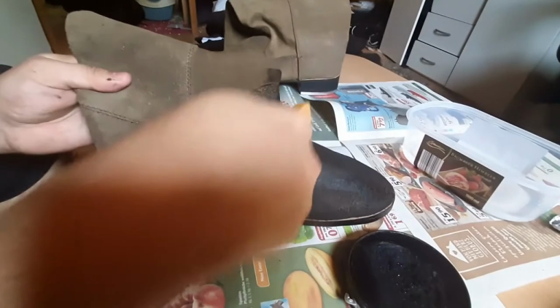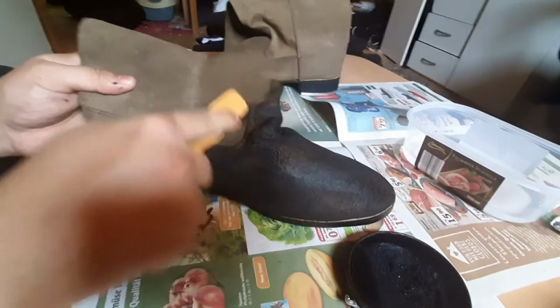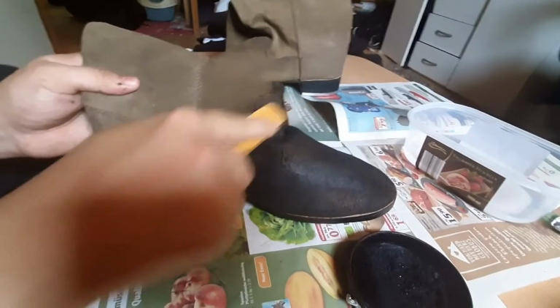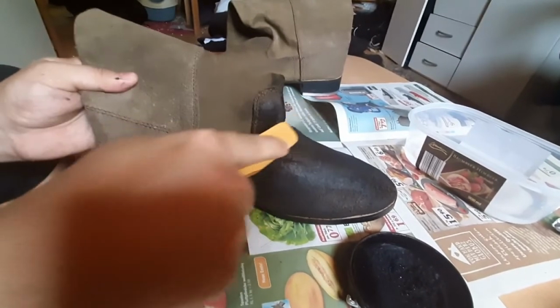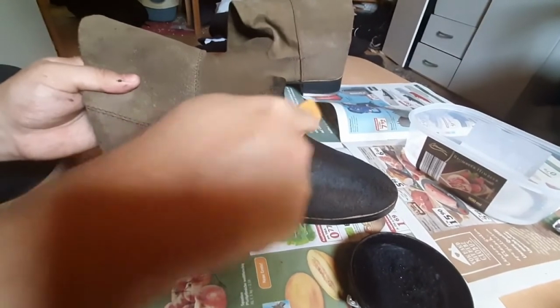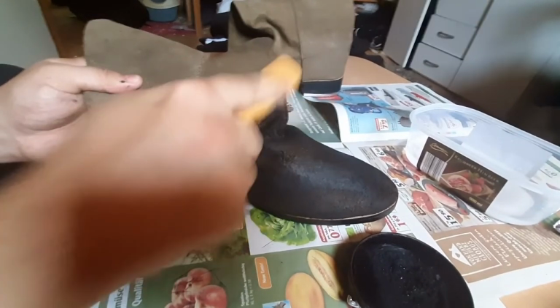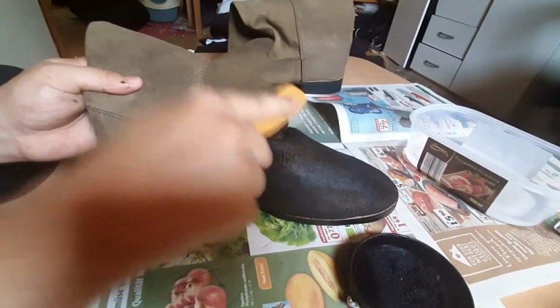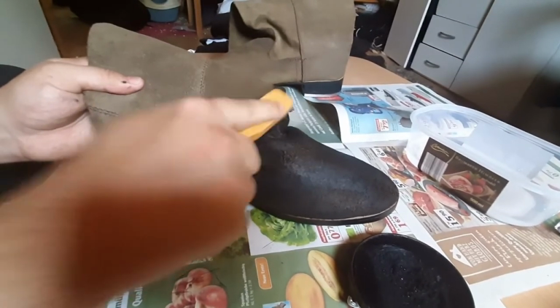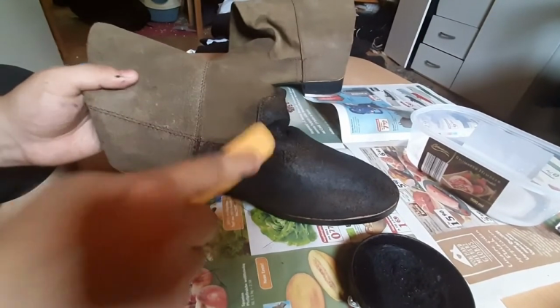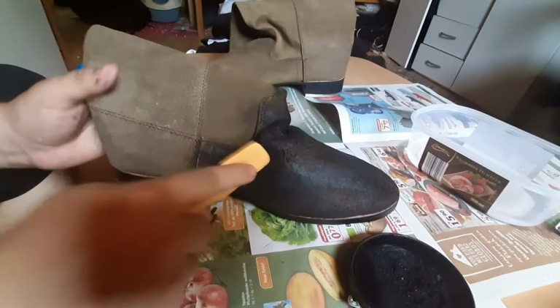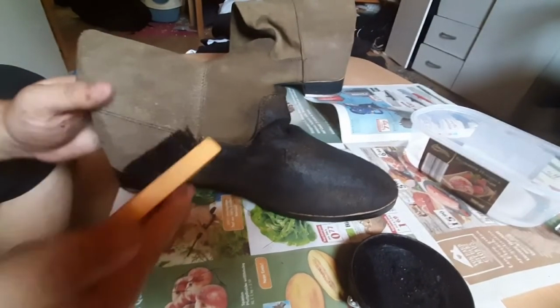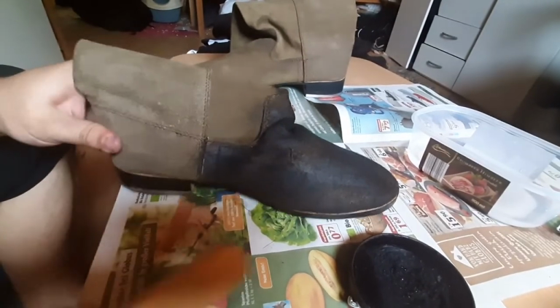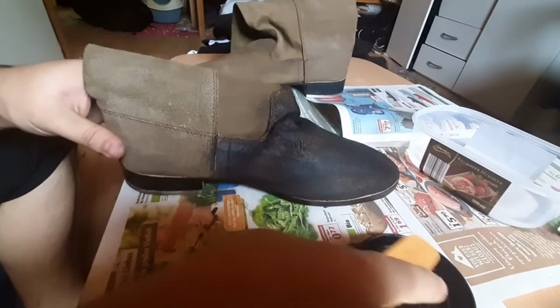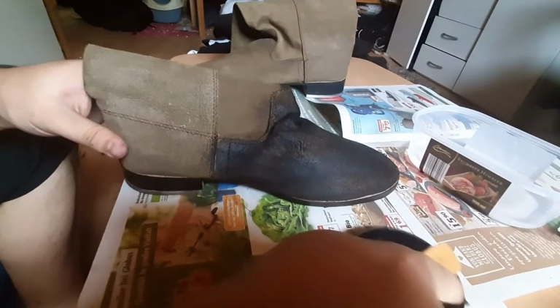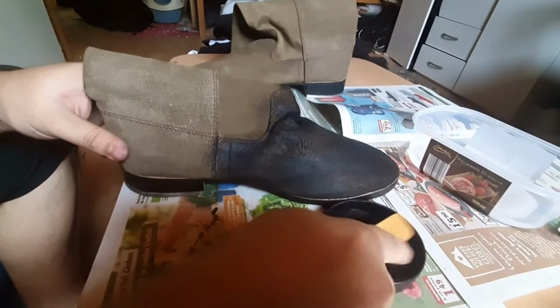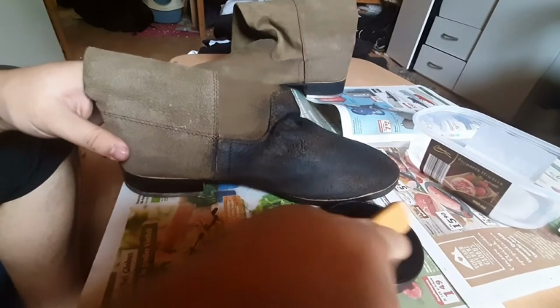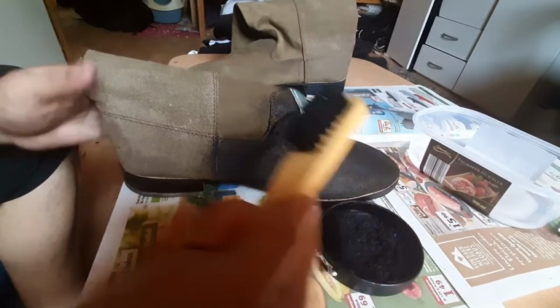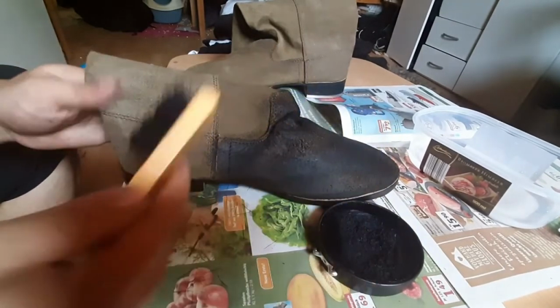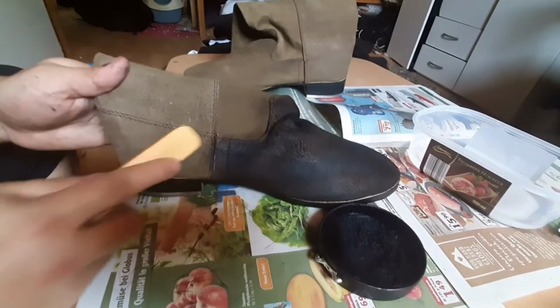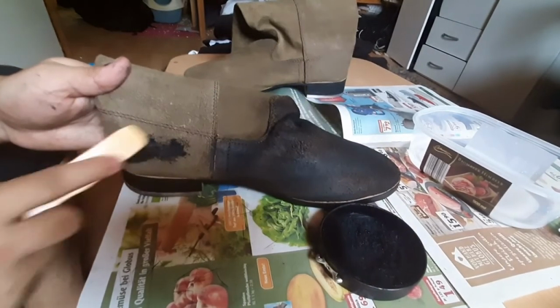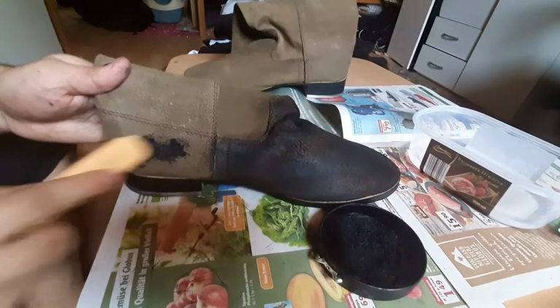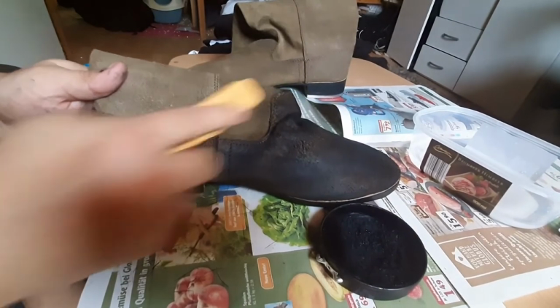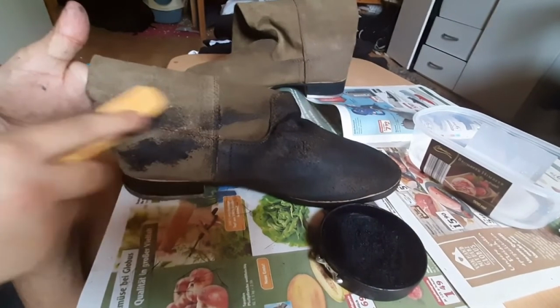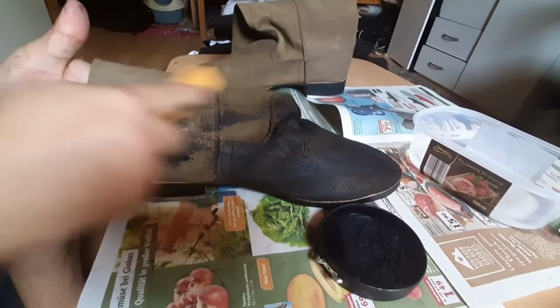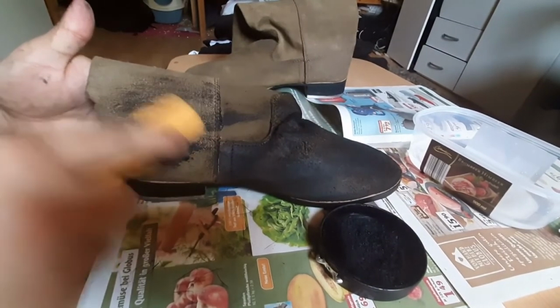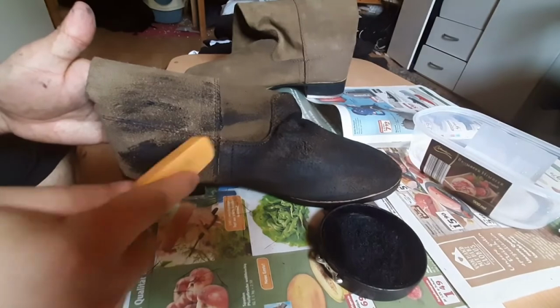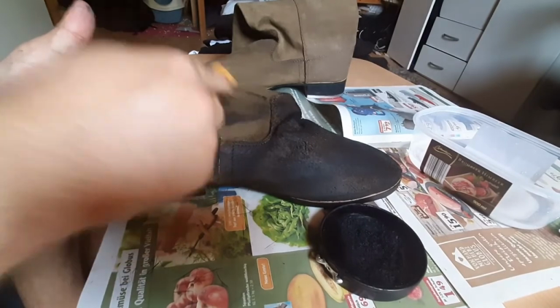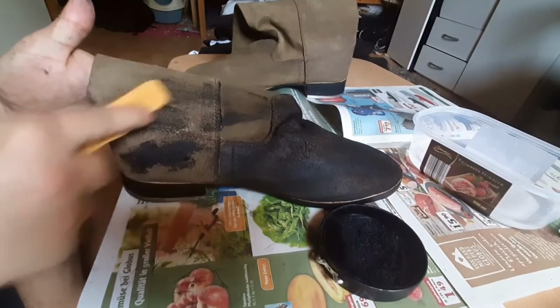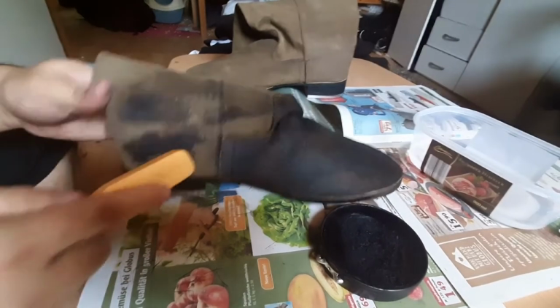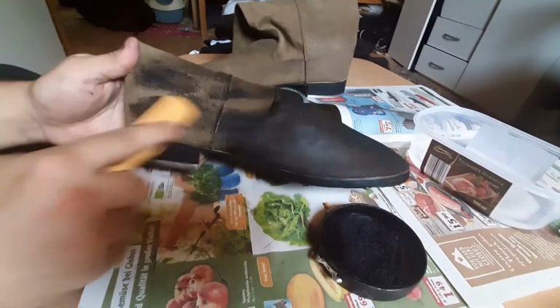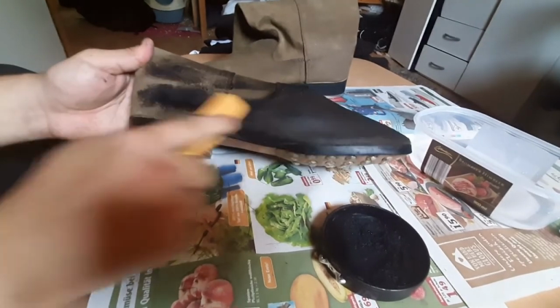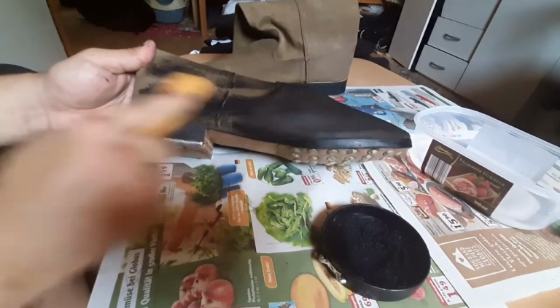There are little holes in the leather here that I need to work the polish into.